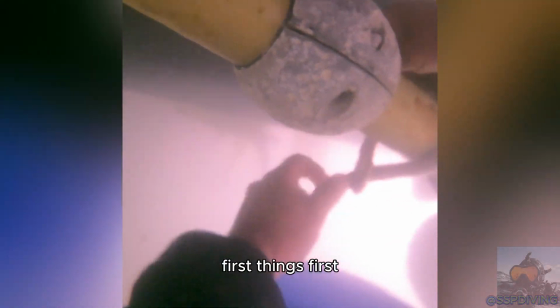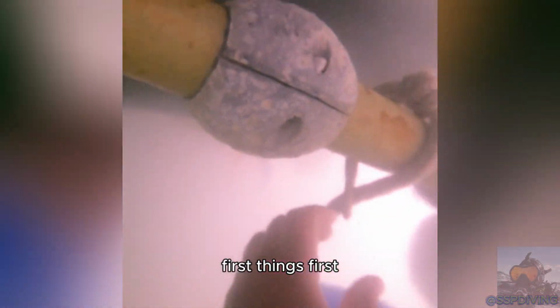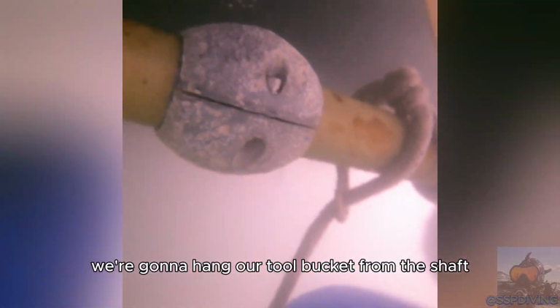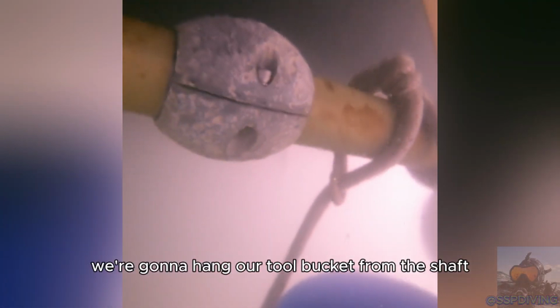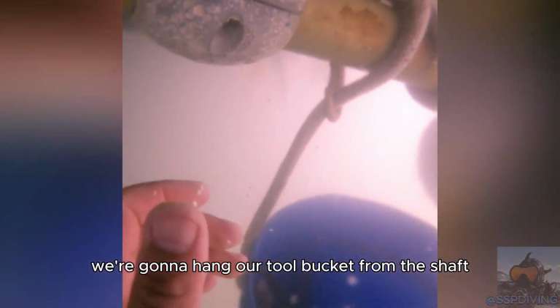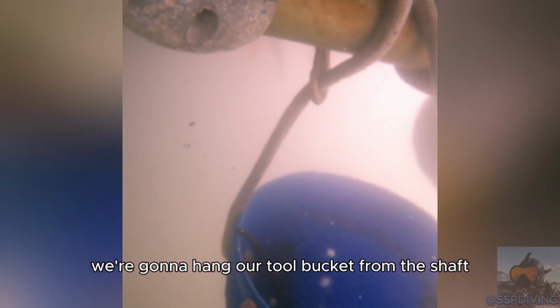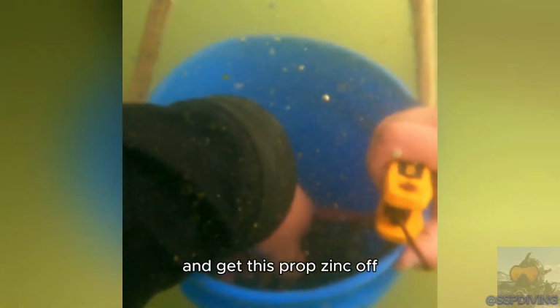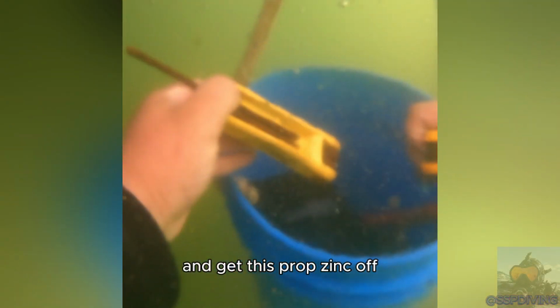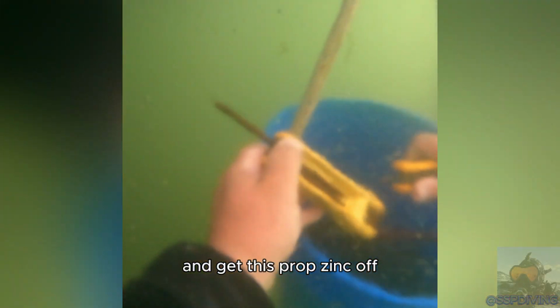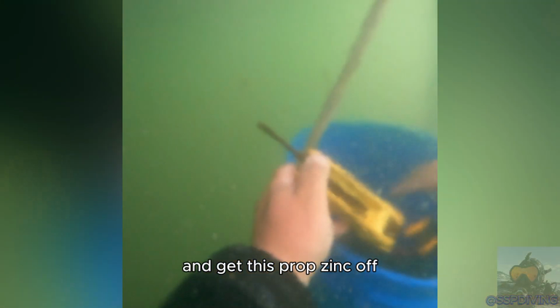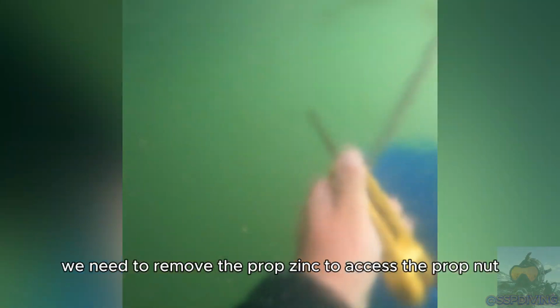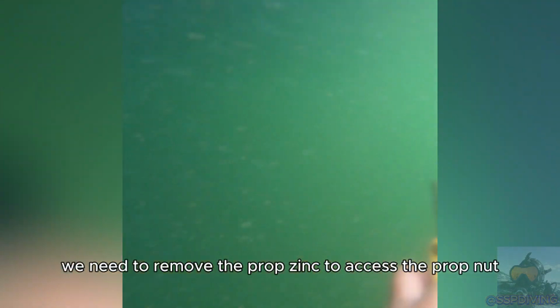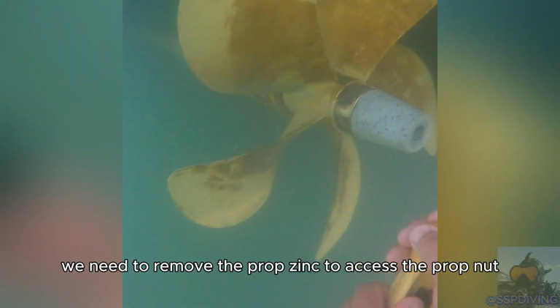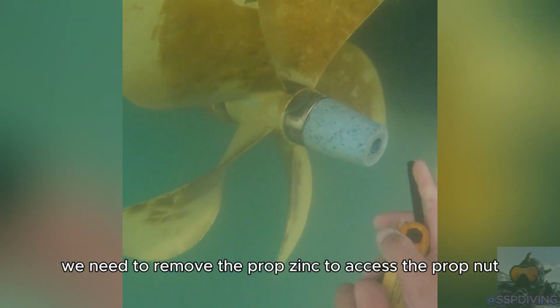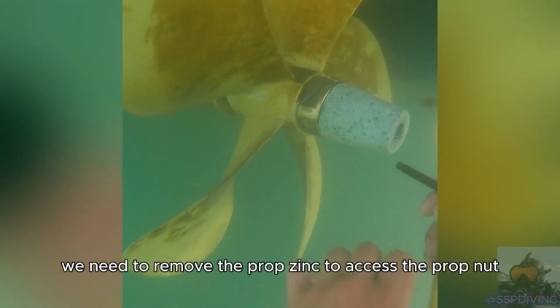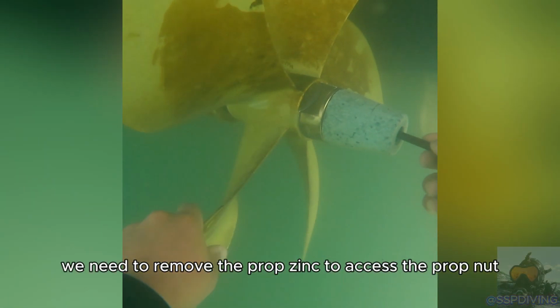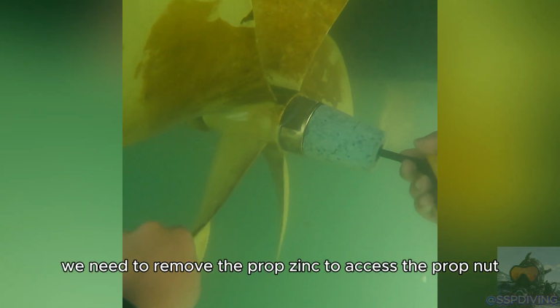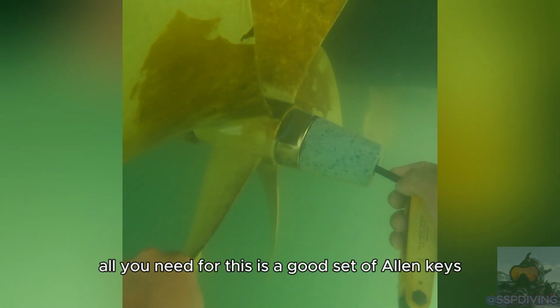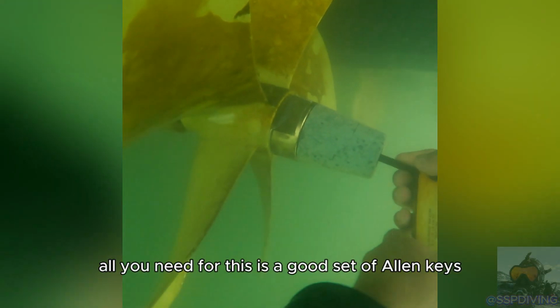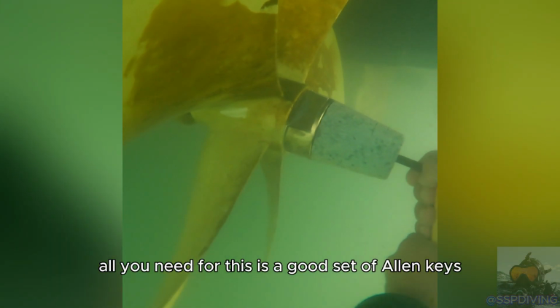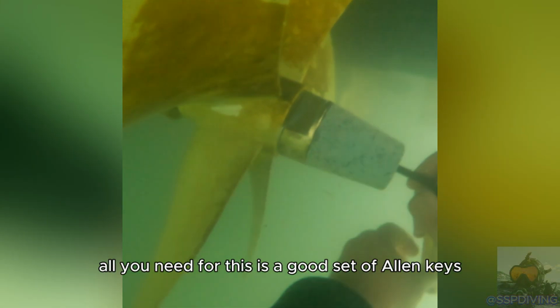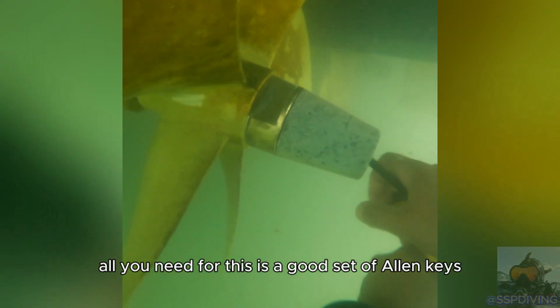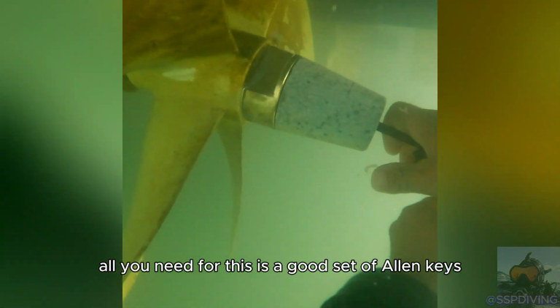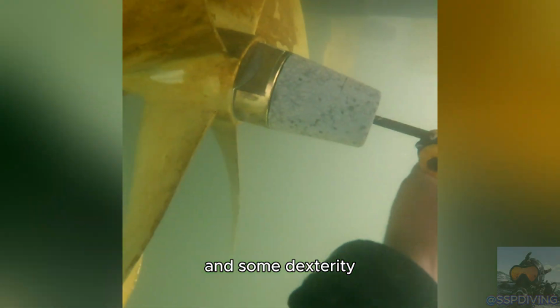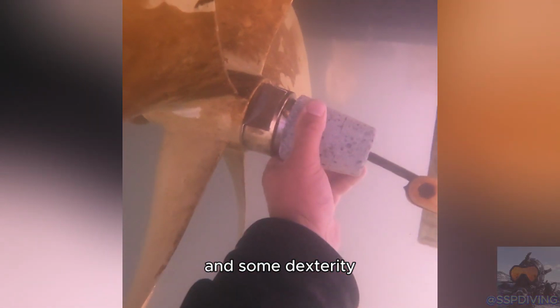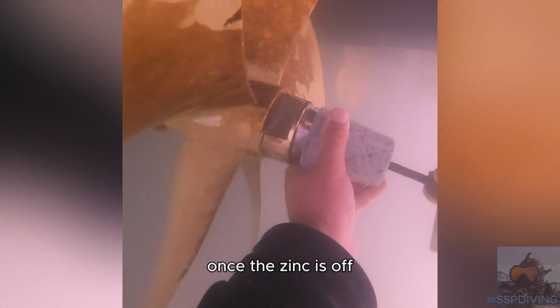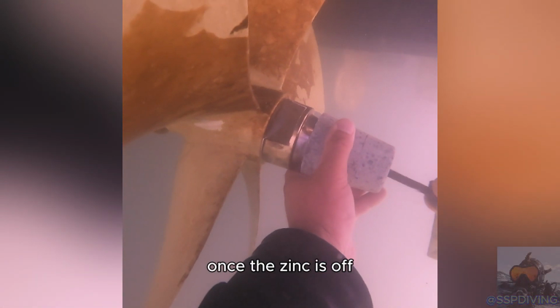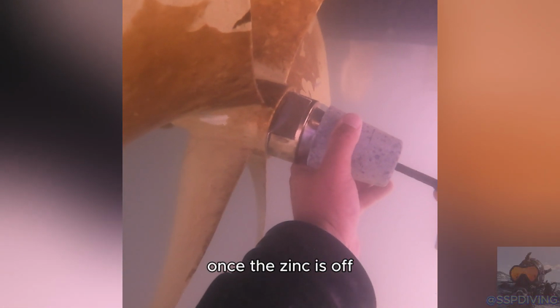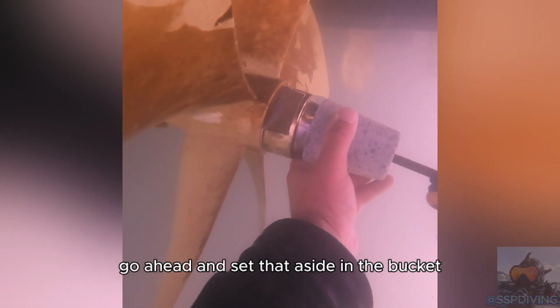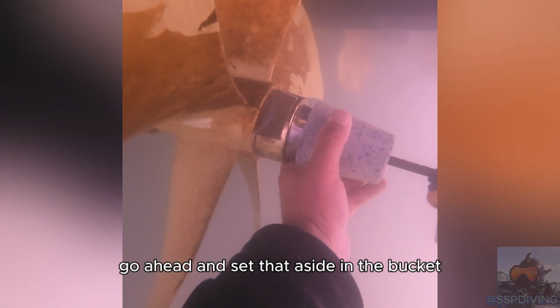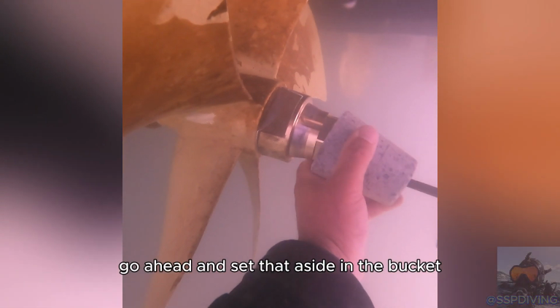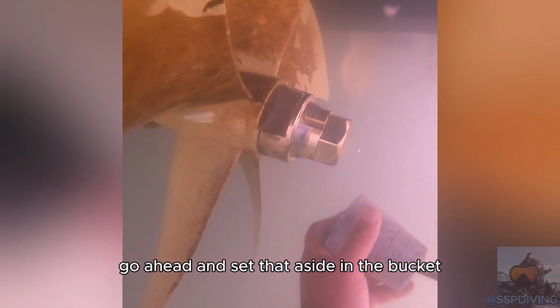First things first, we're going to hang our tool bucket from the shaft and get this prop zinc off. We need to remove the prop zinc to access the prop nut. All you need for this is a good set of allen keys and some dexterity. Once the zinc is off, go ahead and set that aside in the bucket.